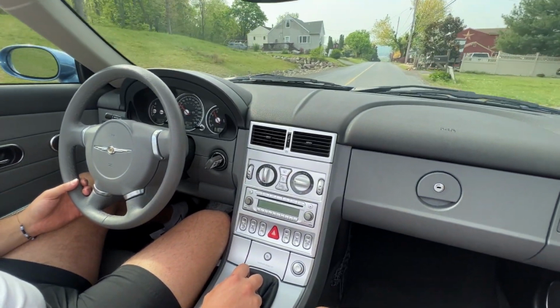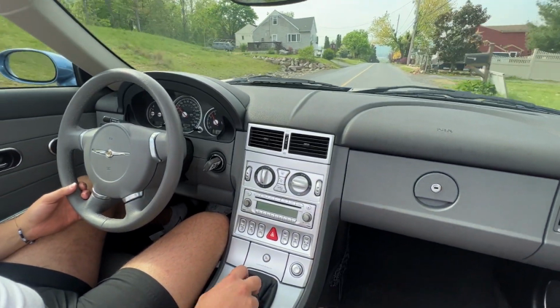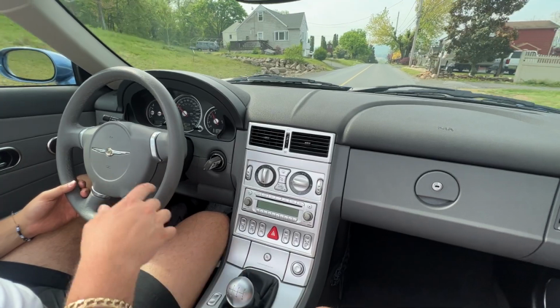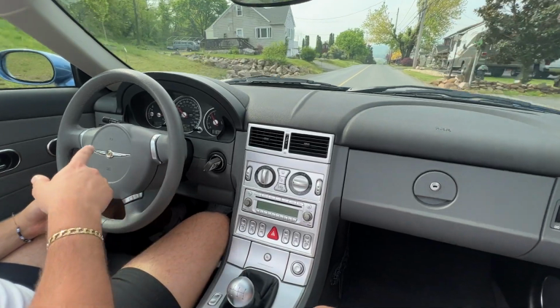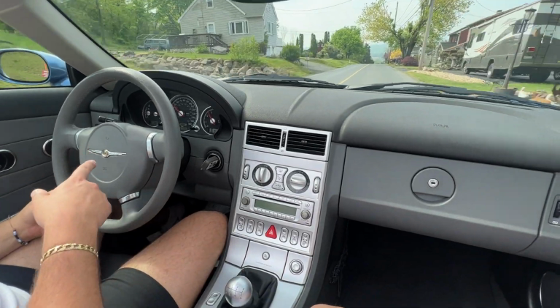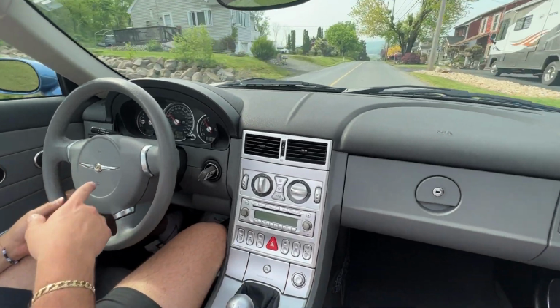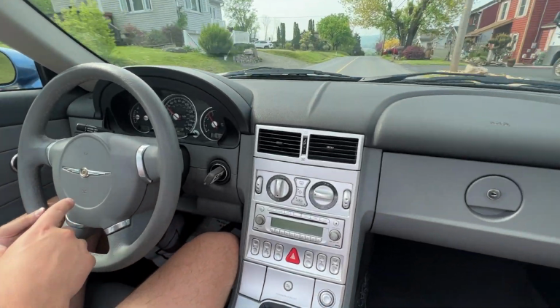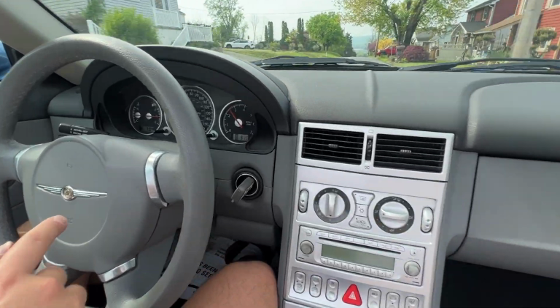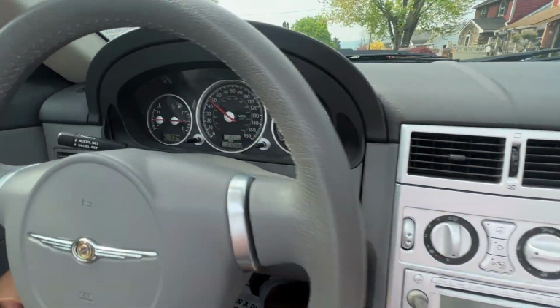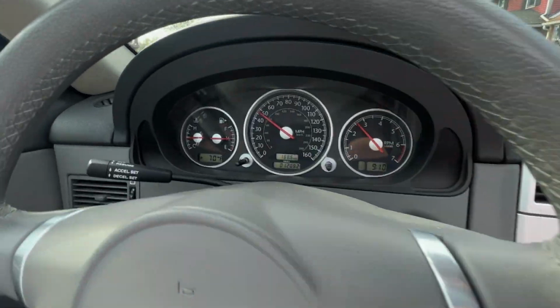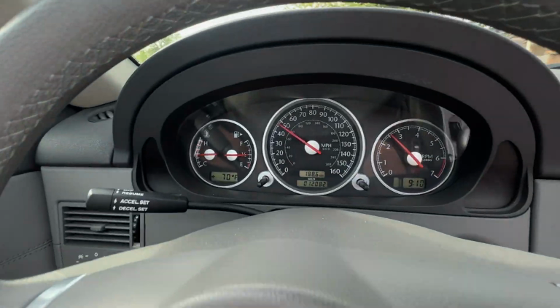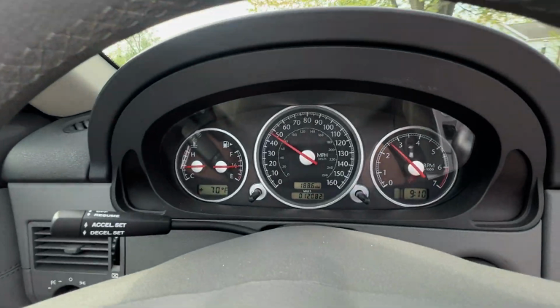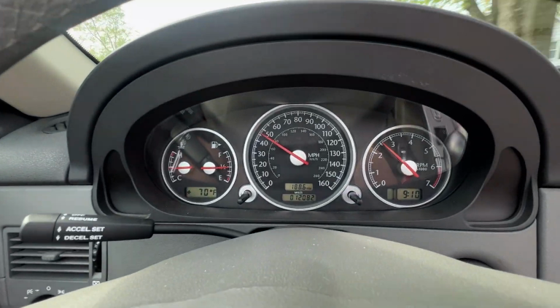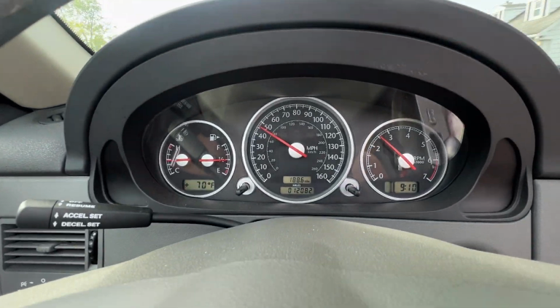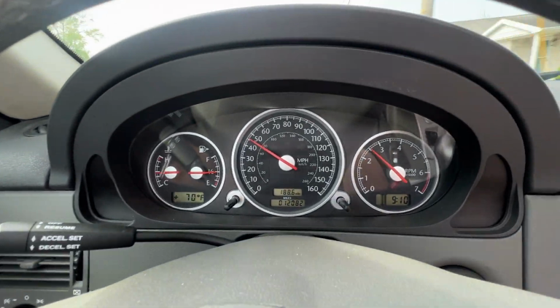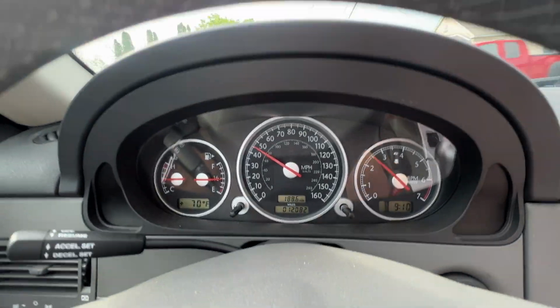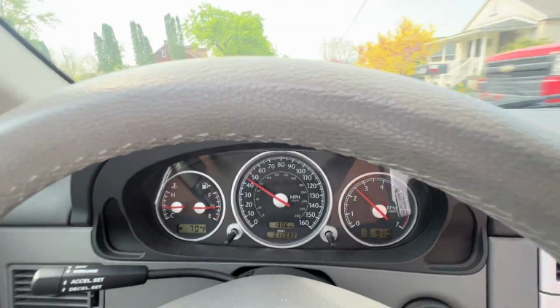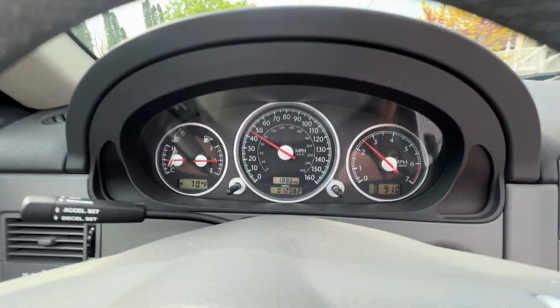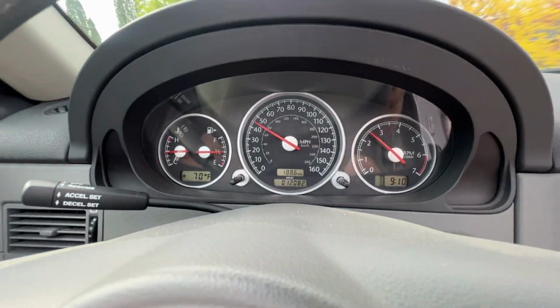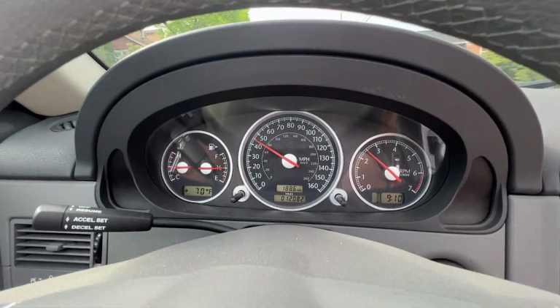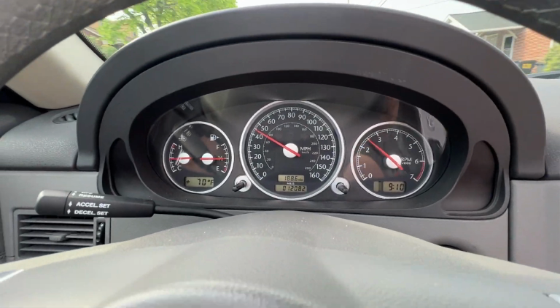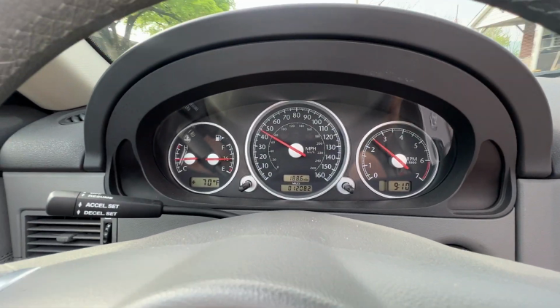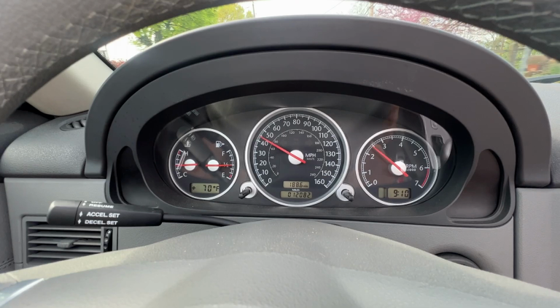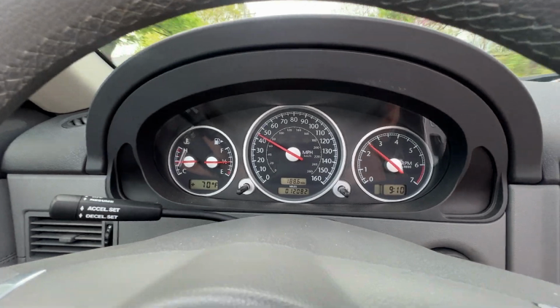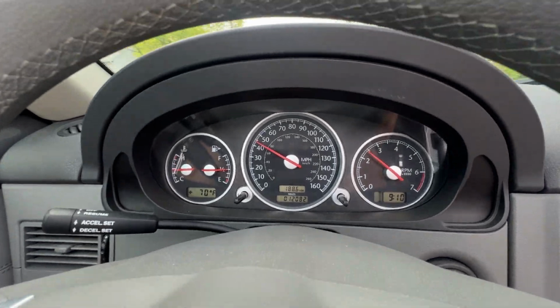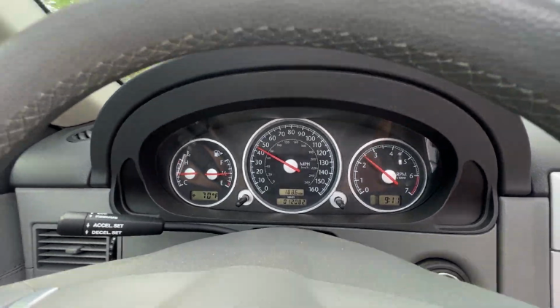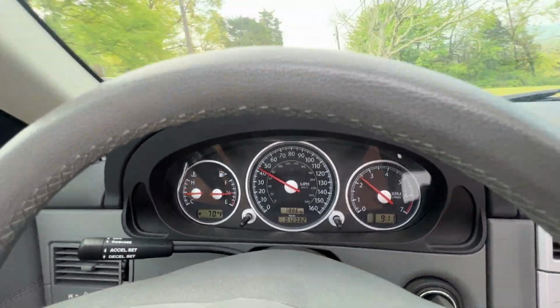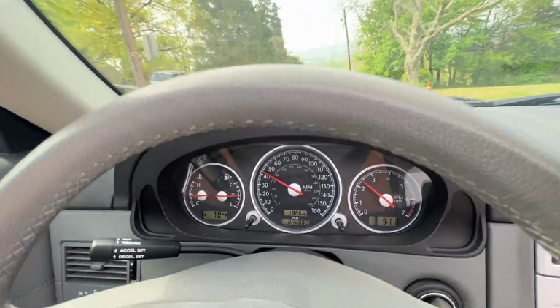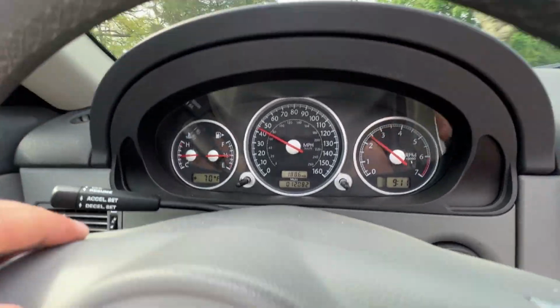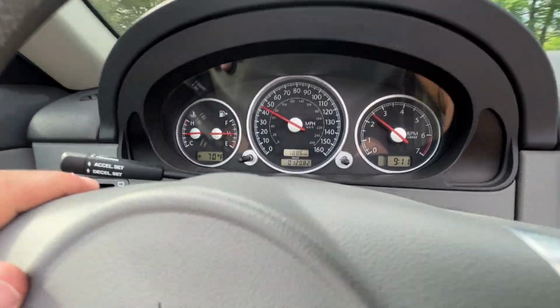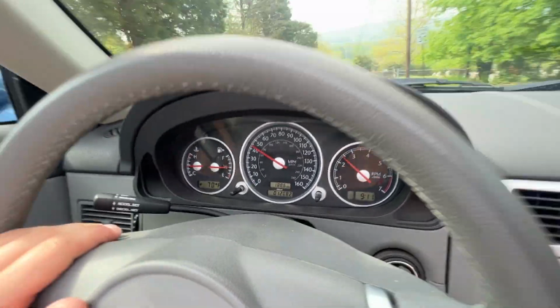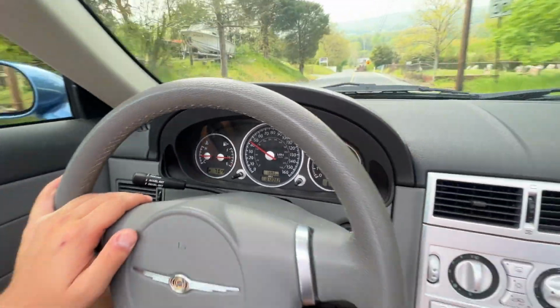I'm just going to show you the dash — temperature, mileage, and all that. 70 degrees, 9:10 AM, and 12,082 original miles.